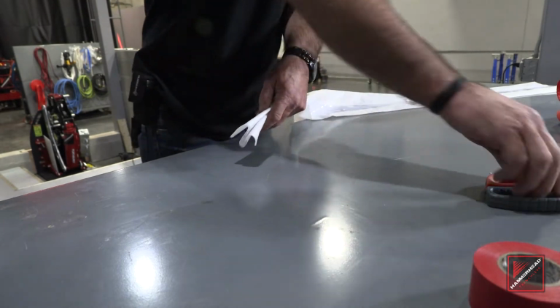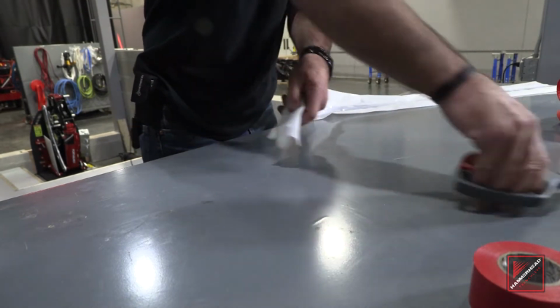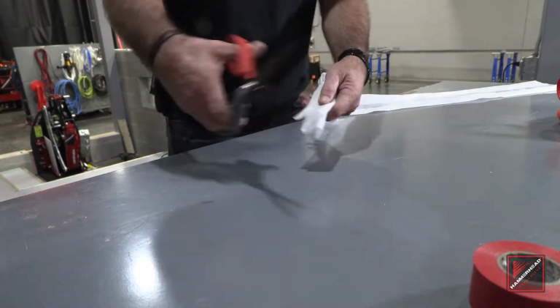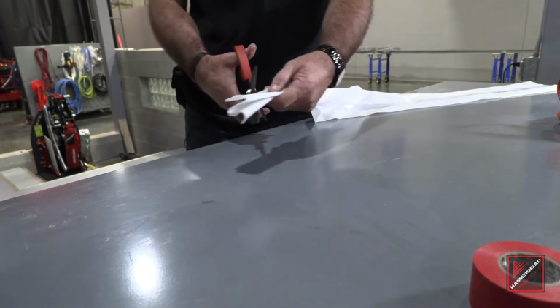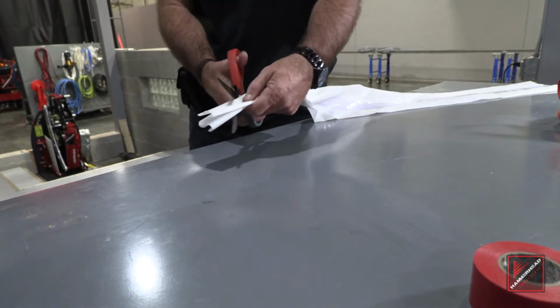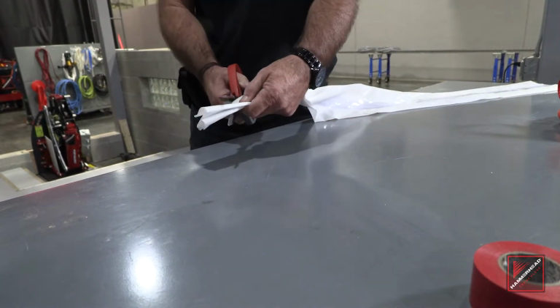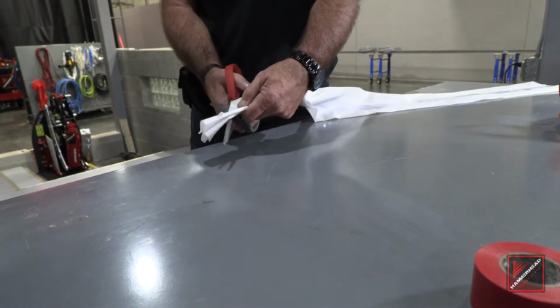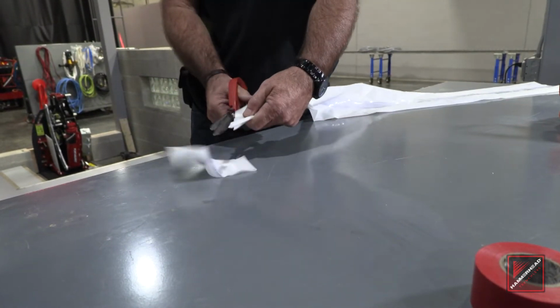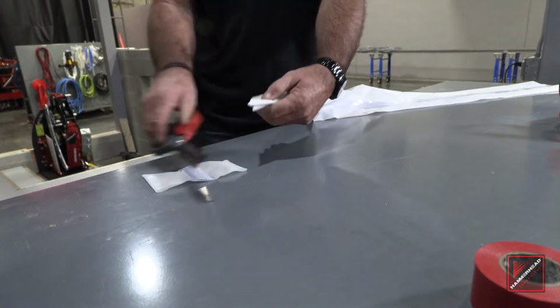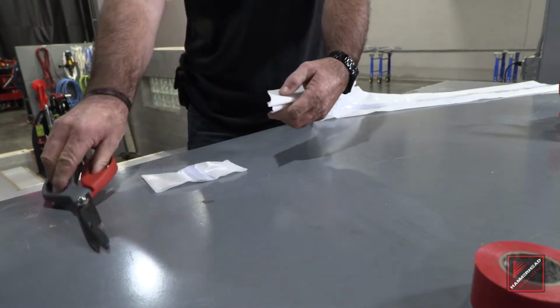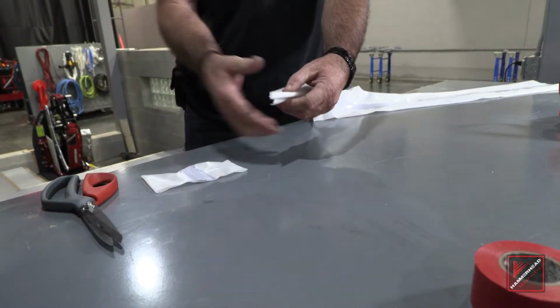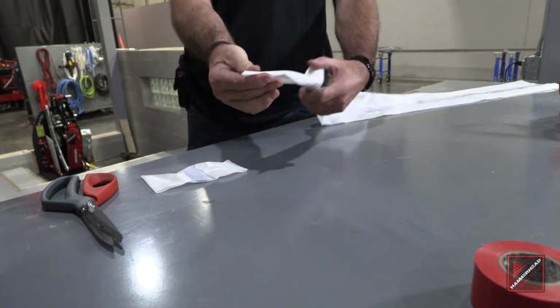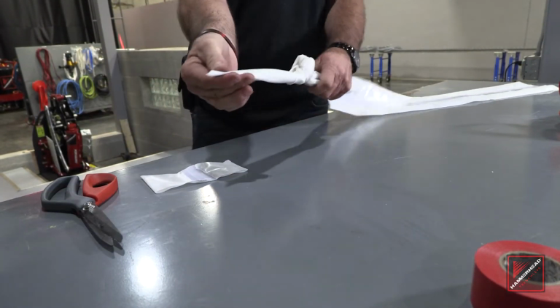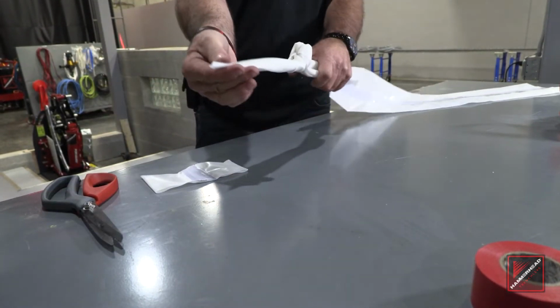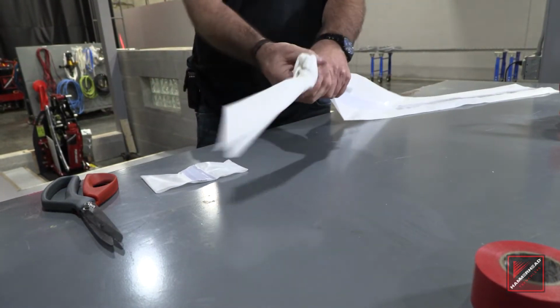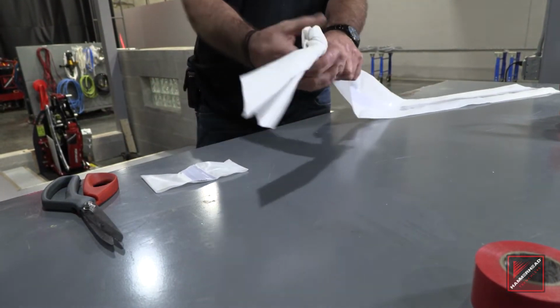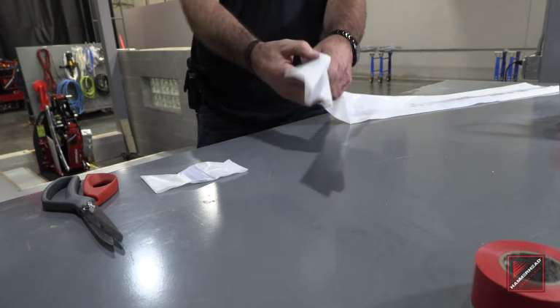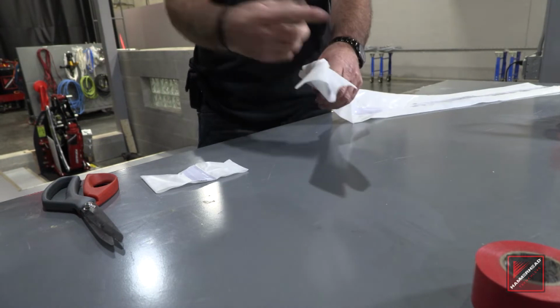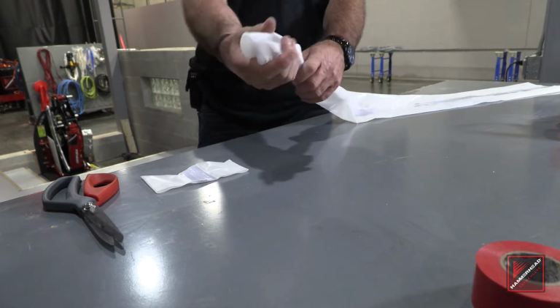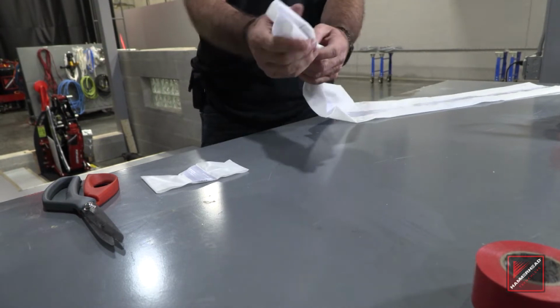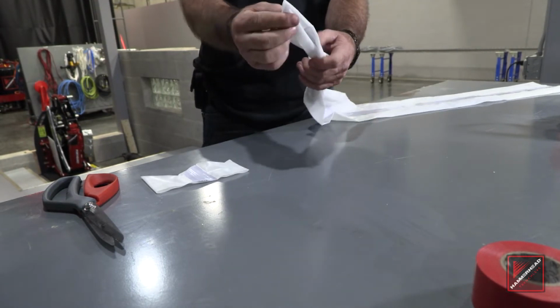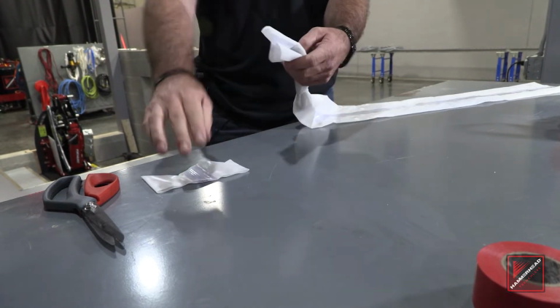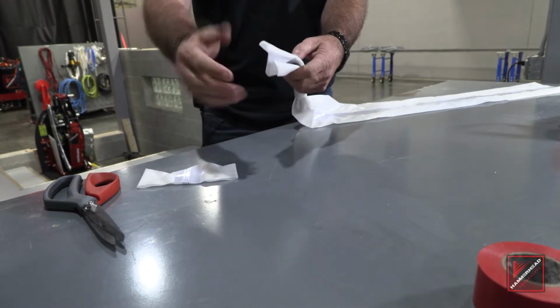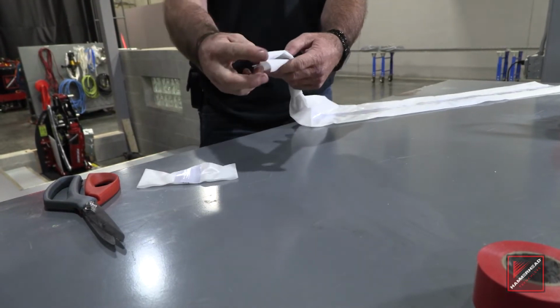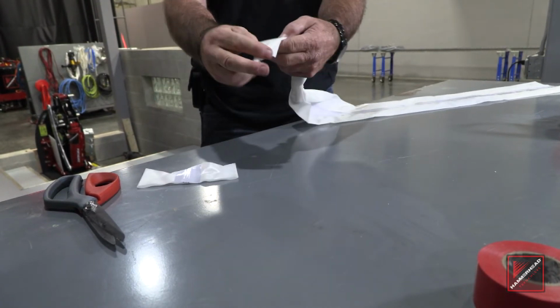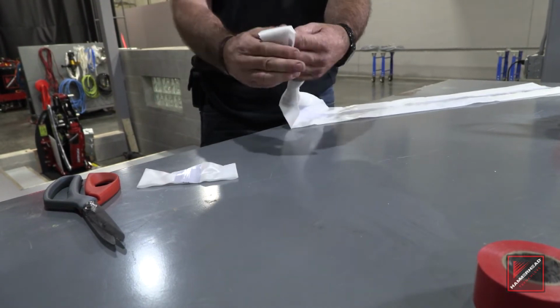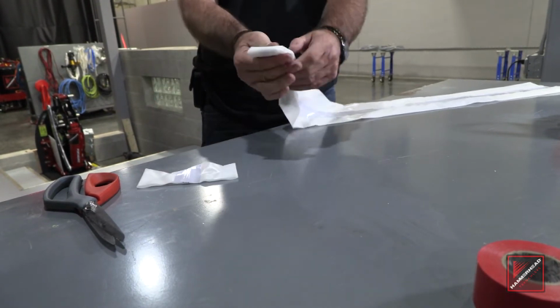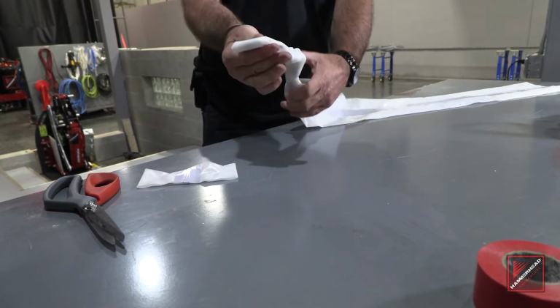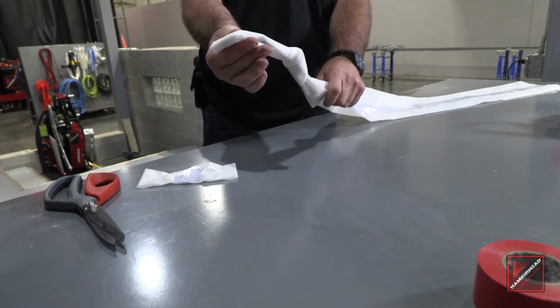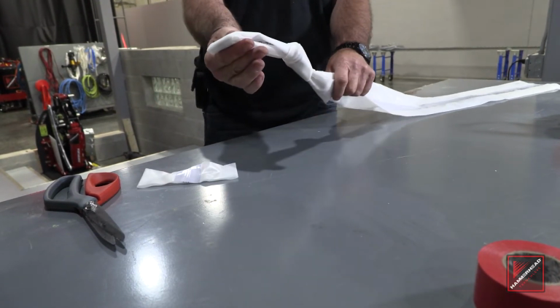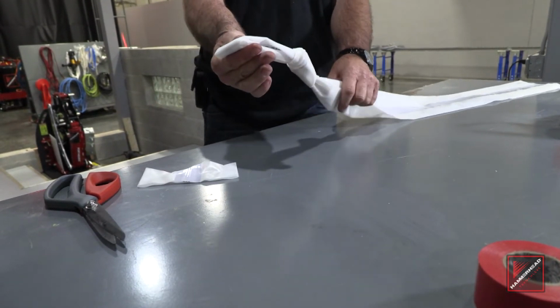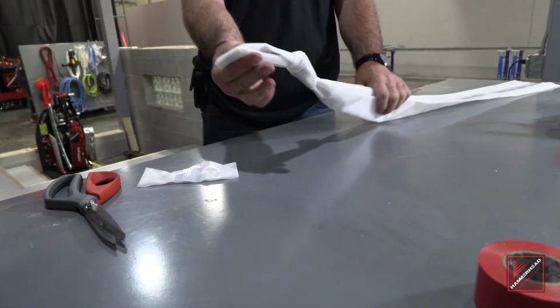What we do is we cut this at a 45 degree angle, and the reason we do this is when we pull back you don't have a straight edge that could get caught in the nozzle.